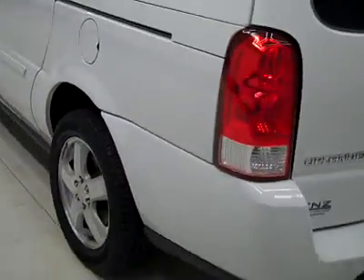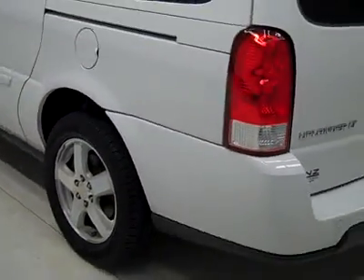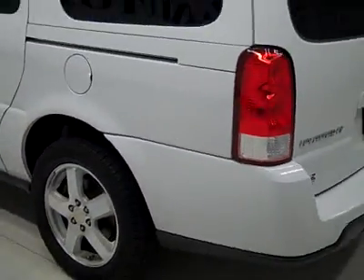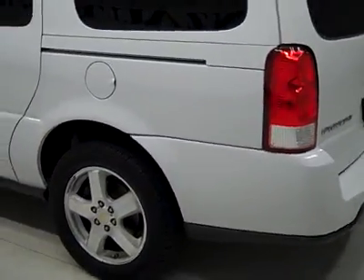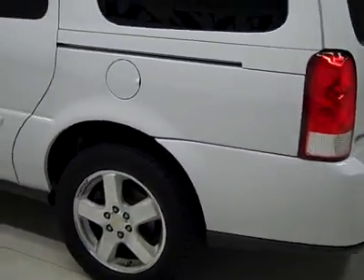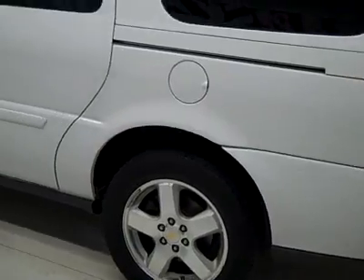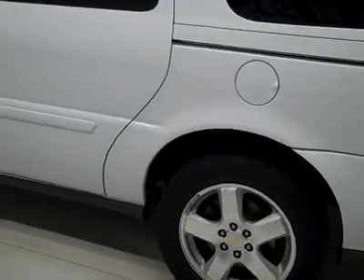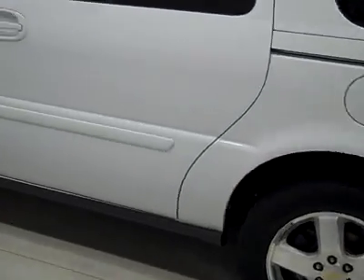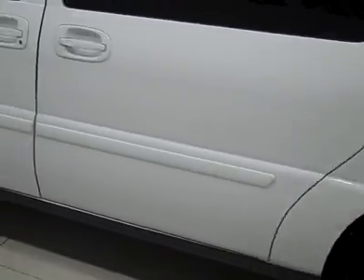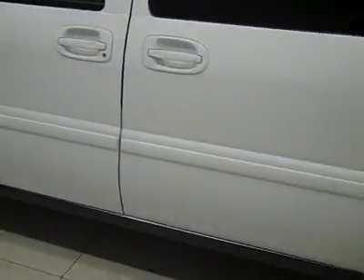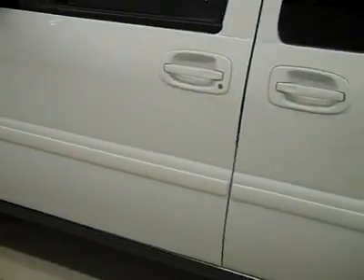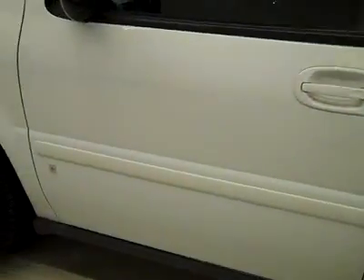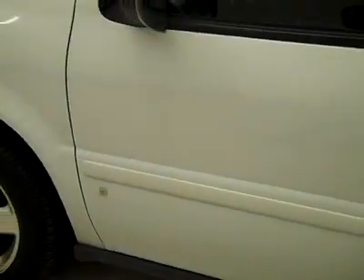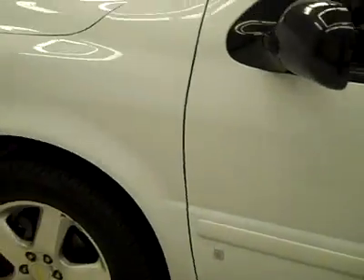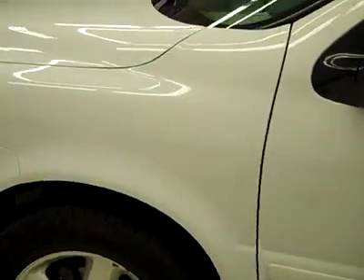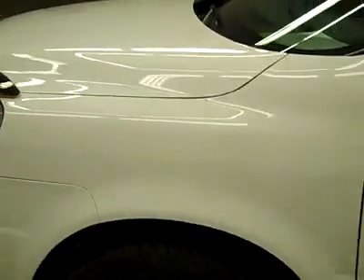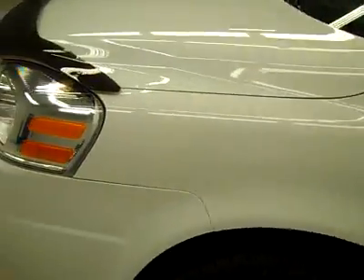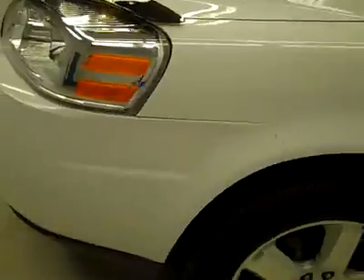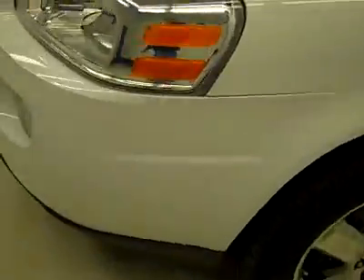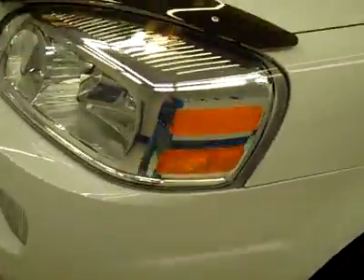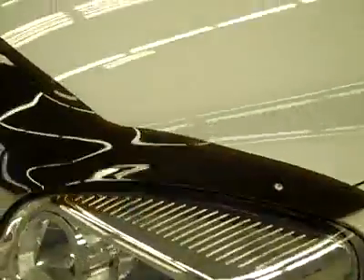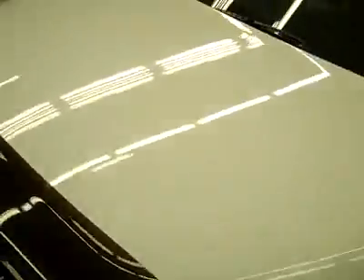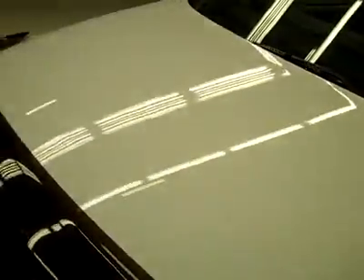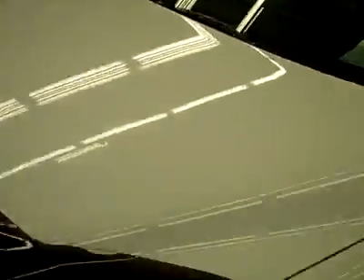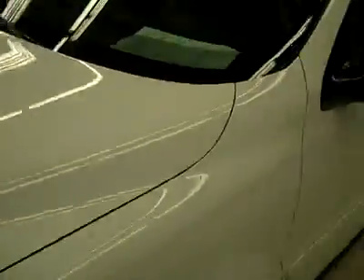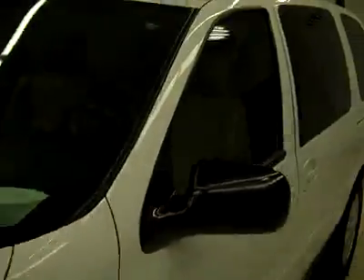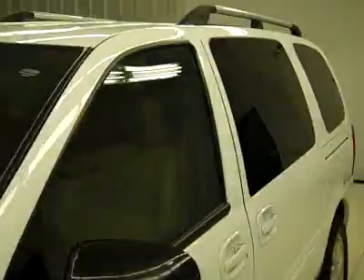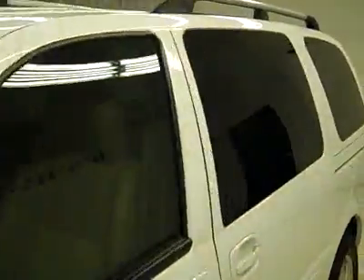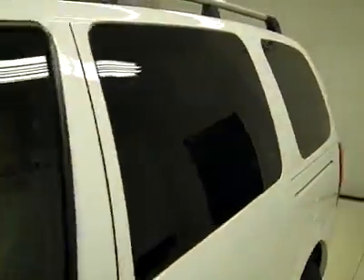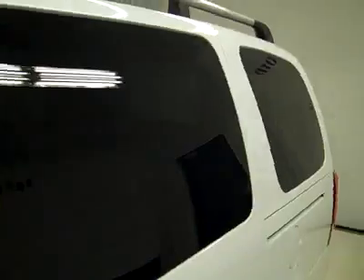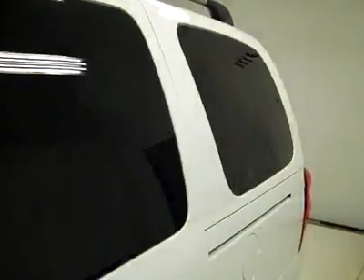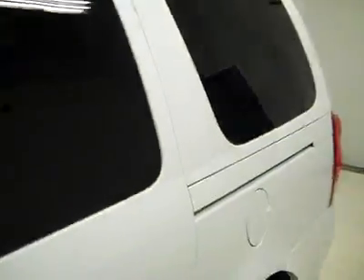And down this side, again nice clean, shiny paint. Not seeing any dents or dings and no scratches here either. Hood looks good too. Body's in great shape. Let's take a look inside.